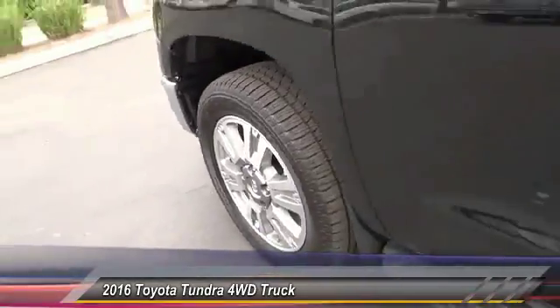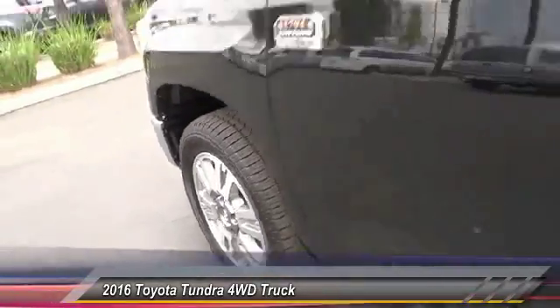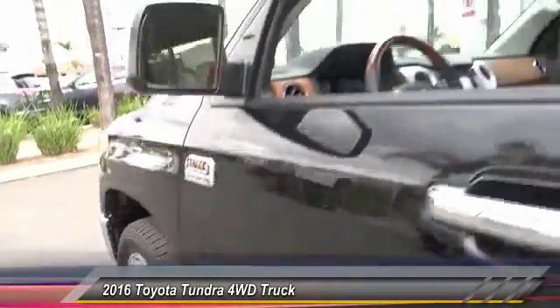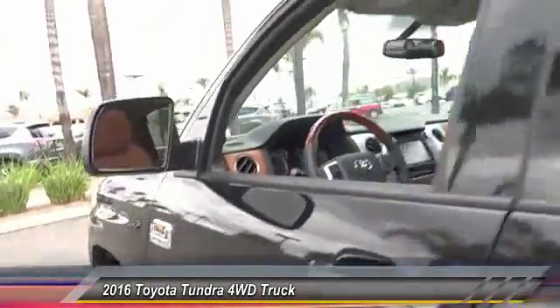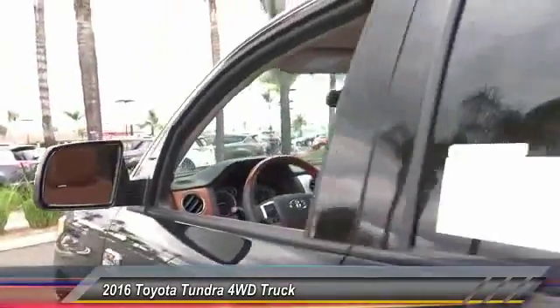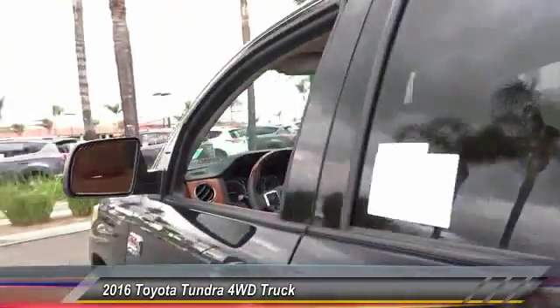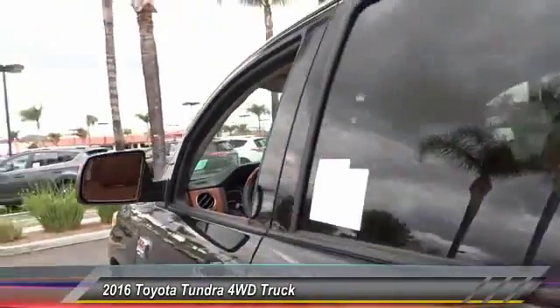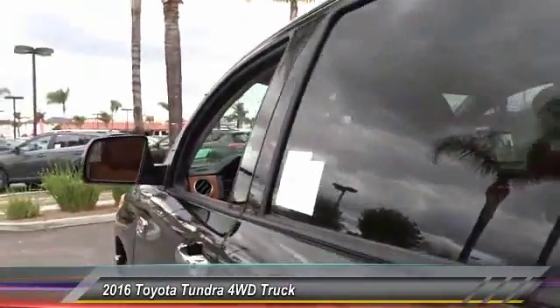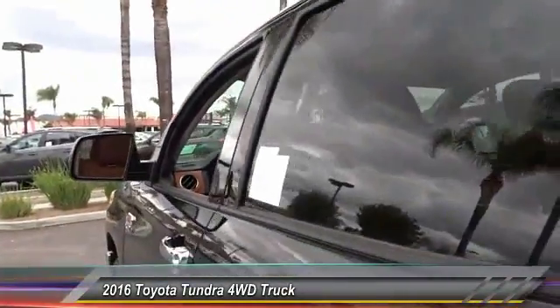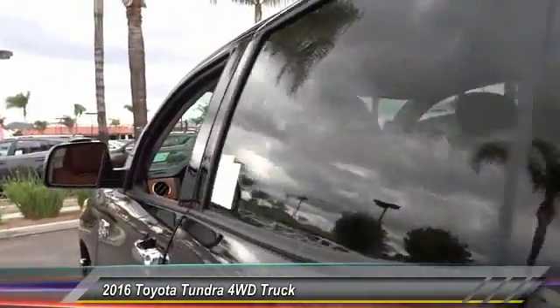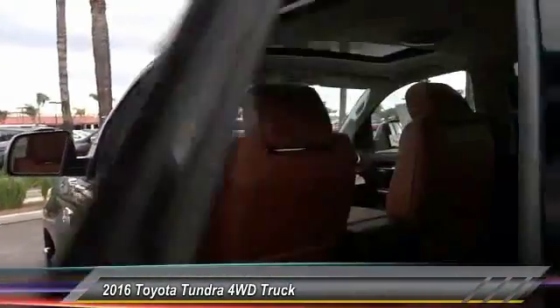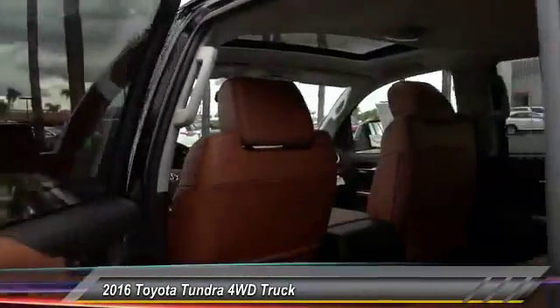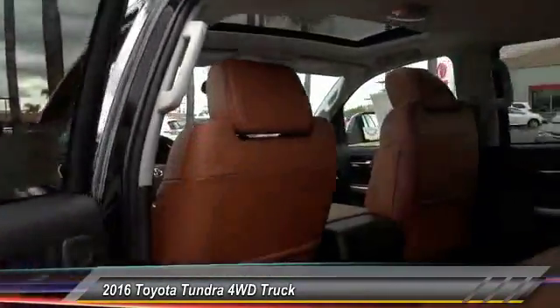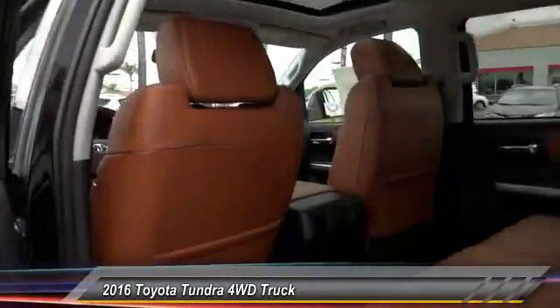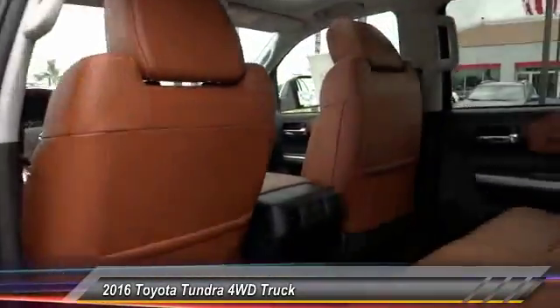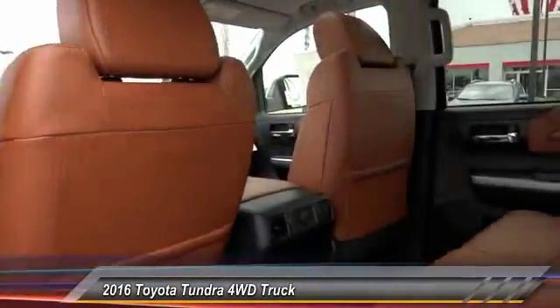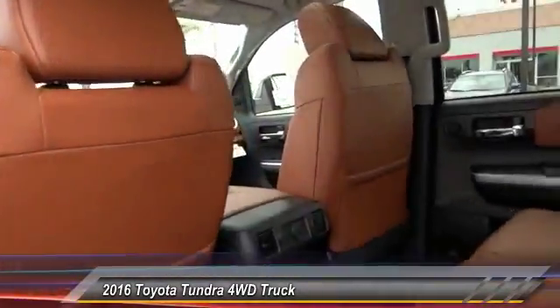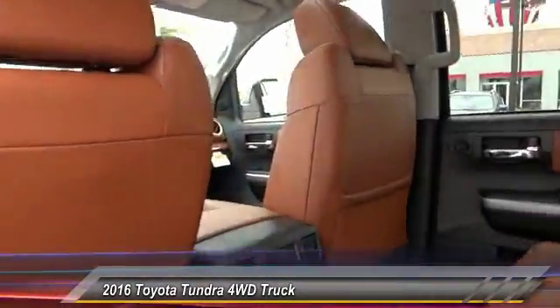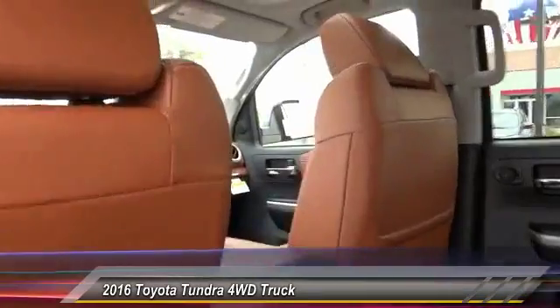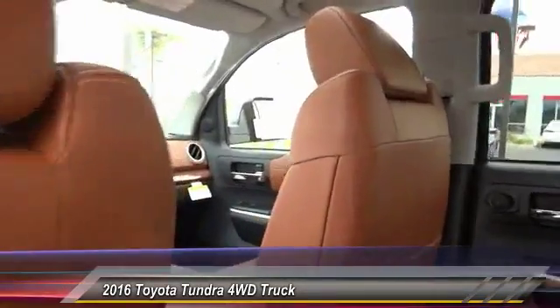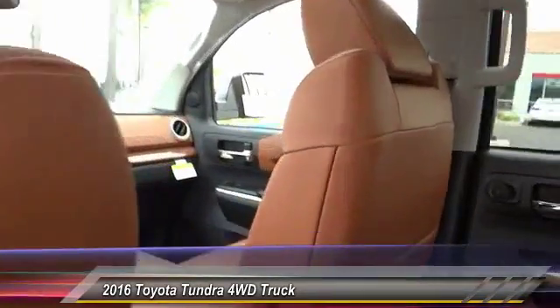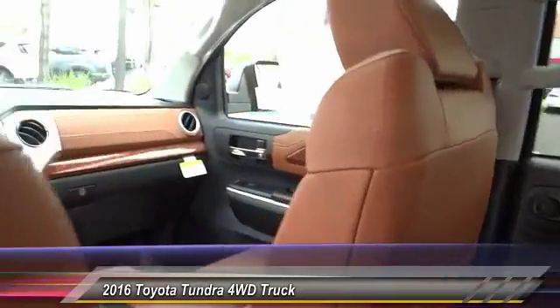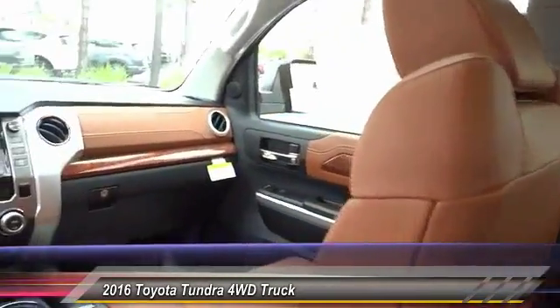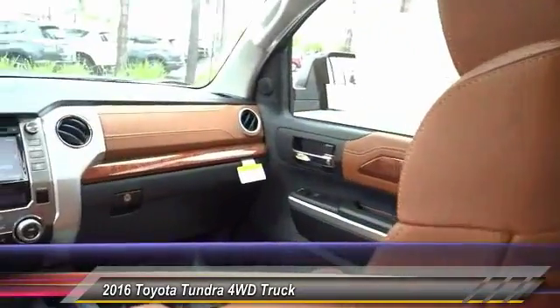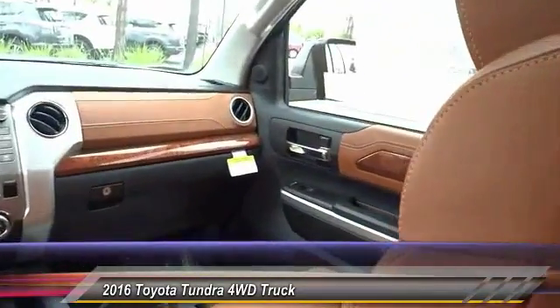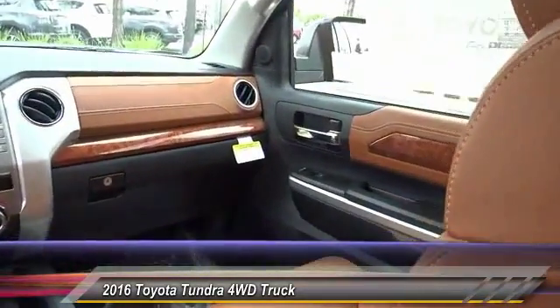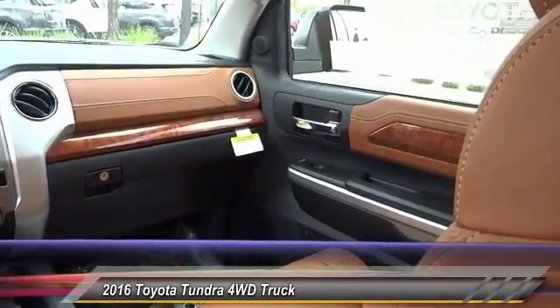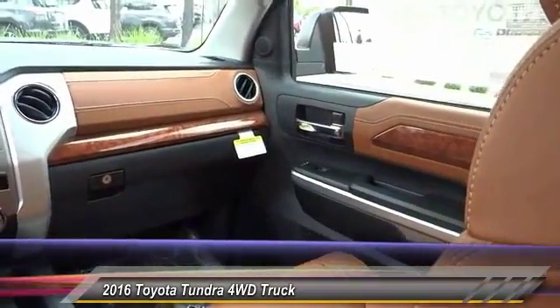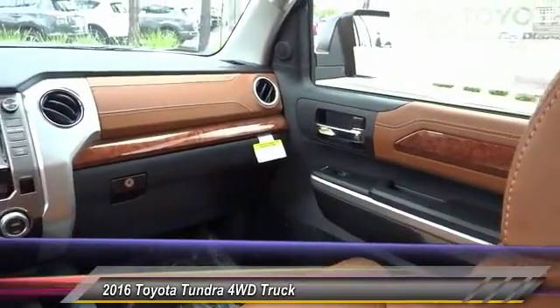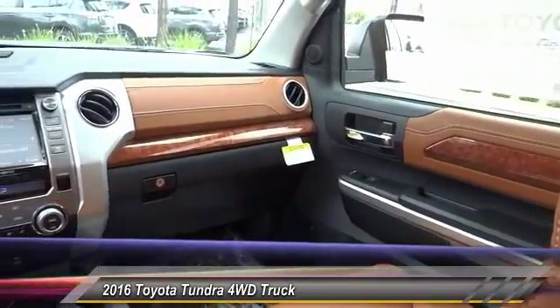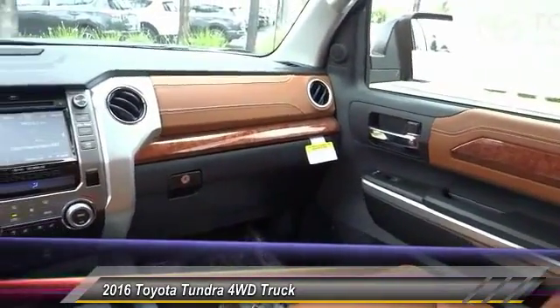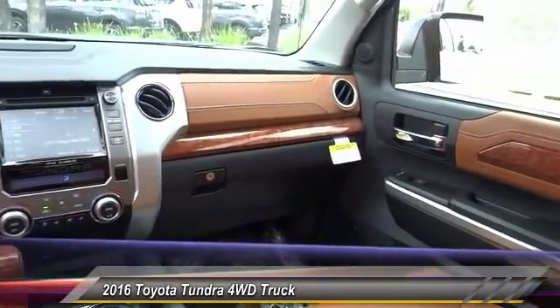Air conditioning, front home link garage door opener, cruise control, automatic stability control, auto dimming rear view mirror, TPO.